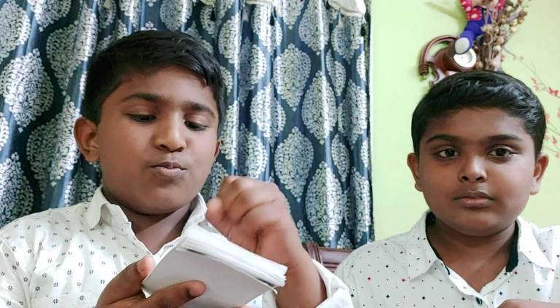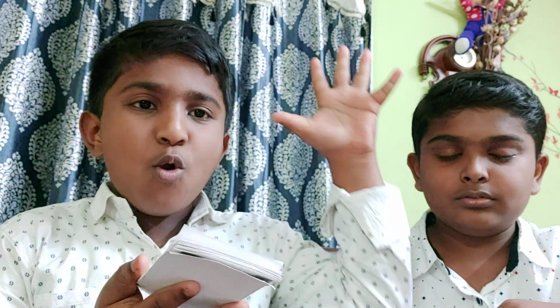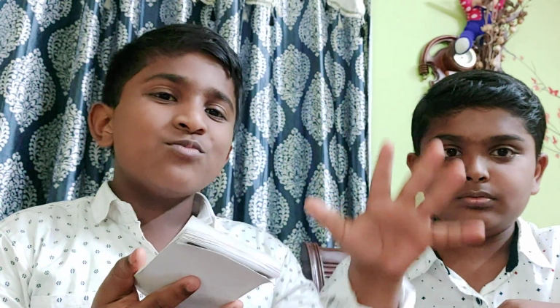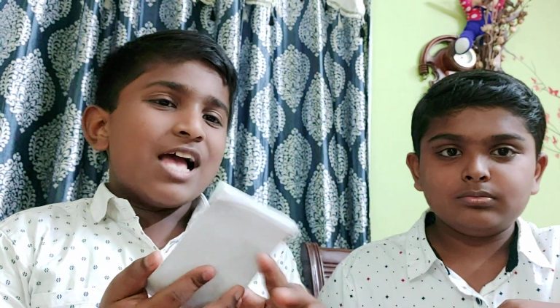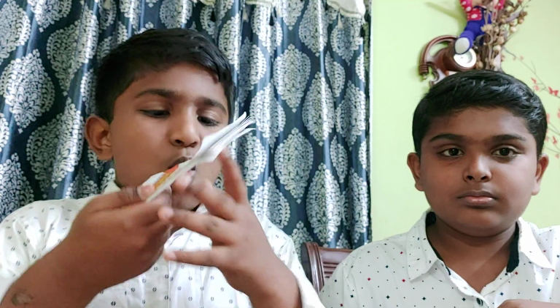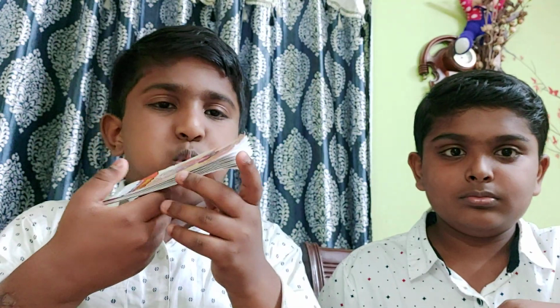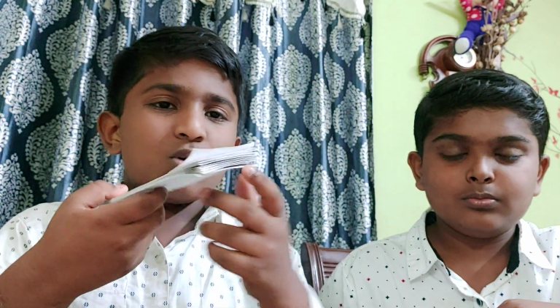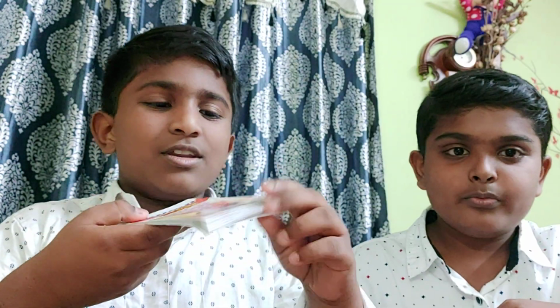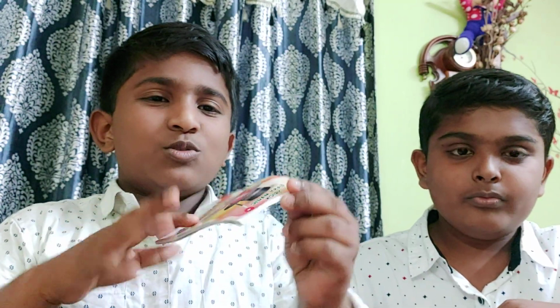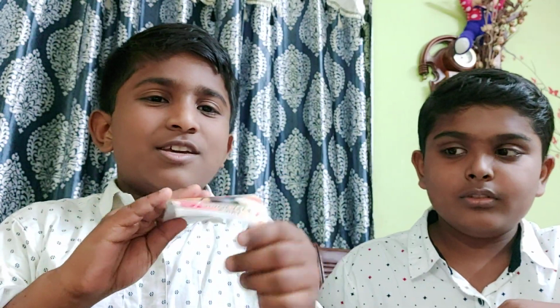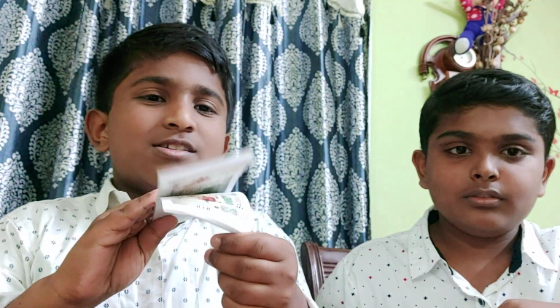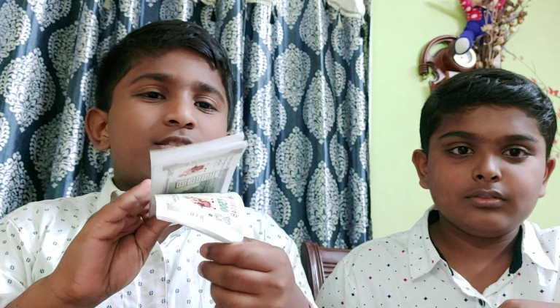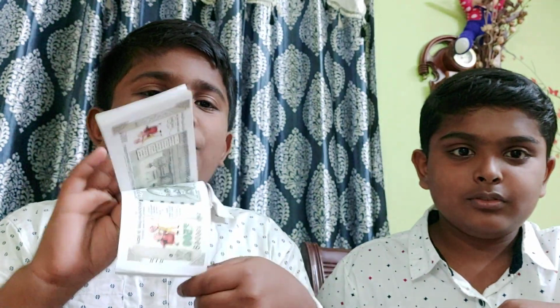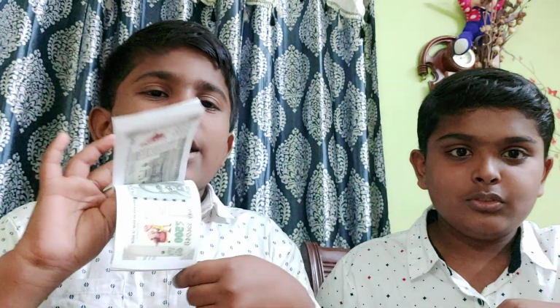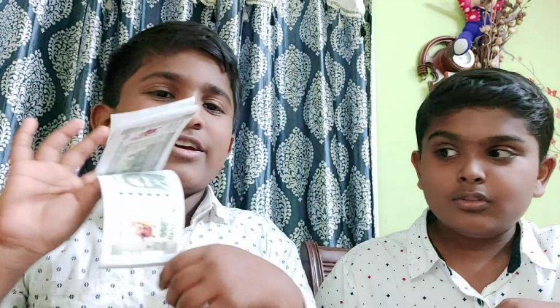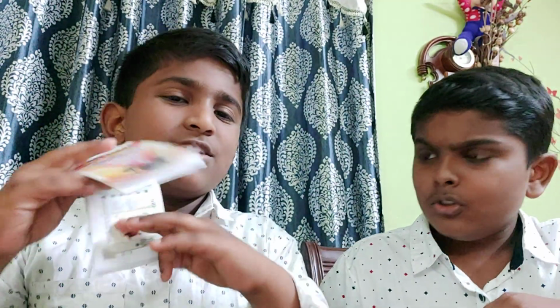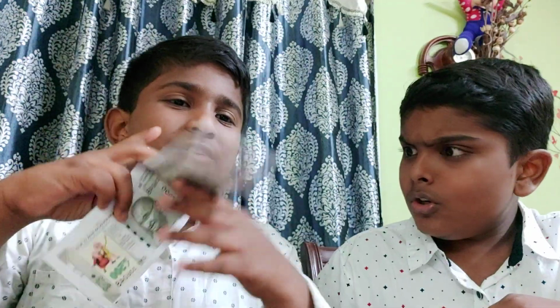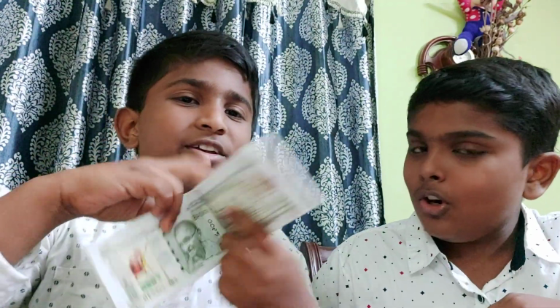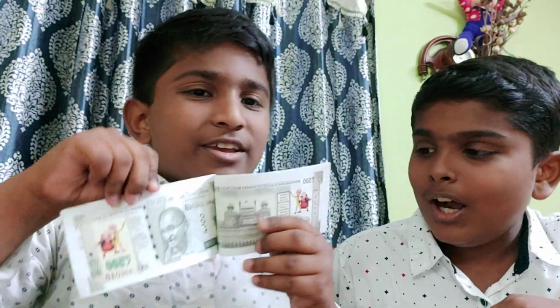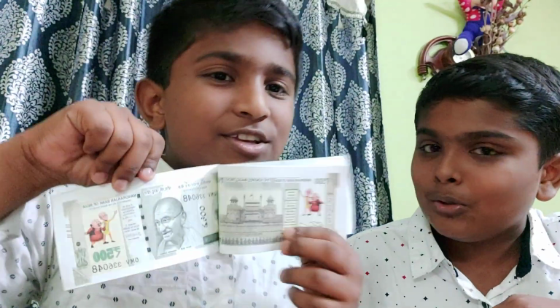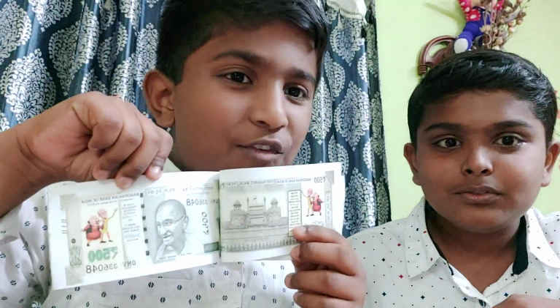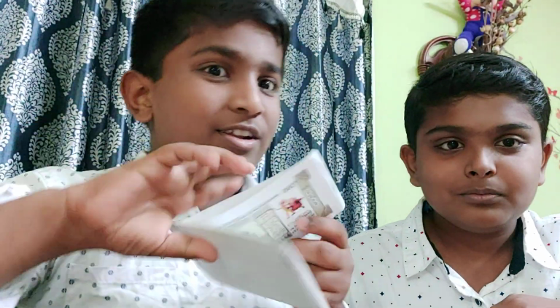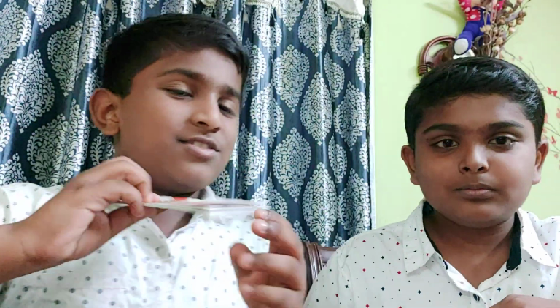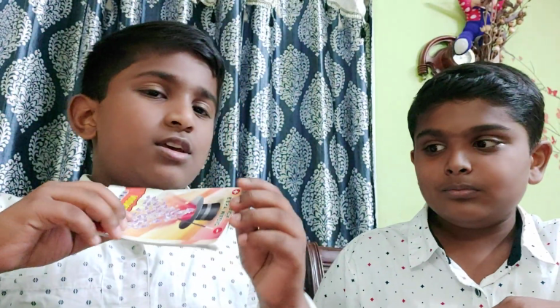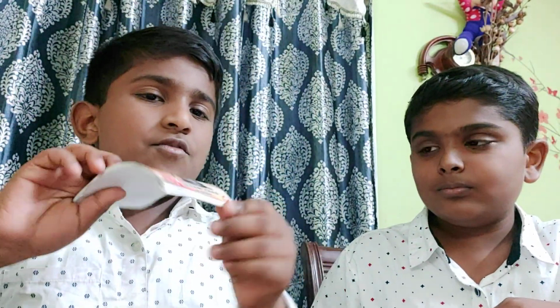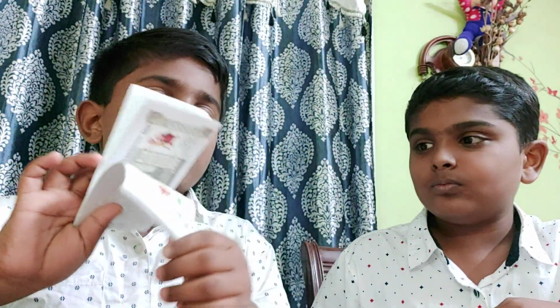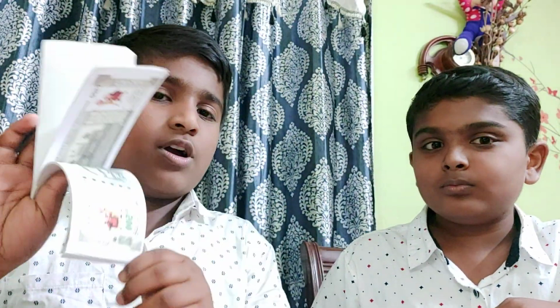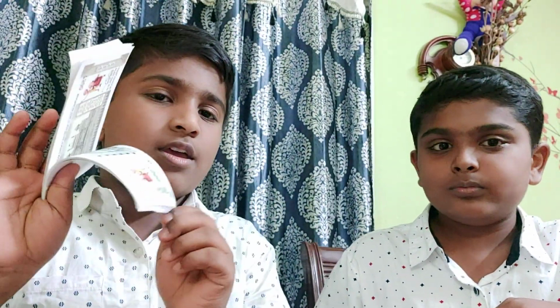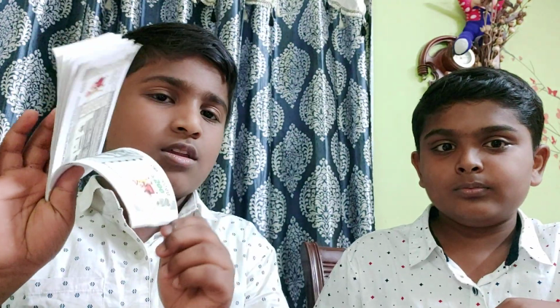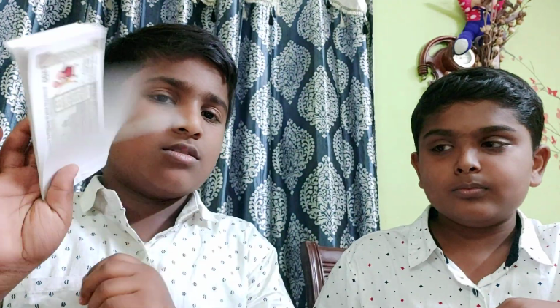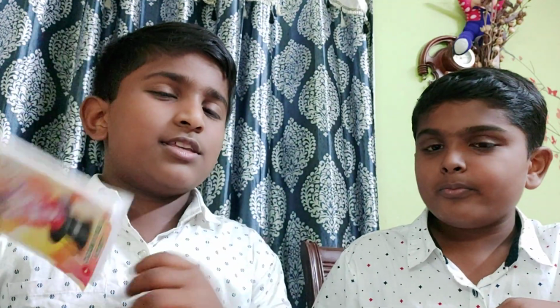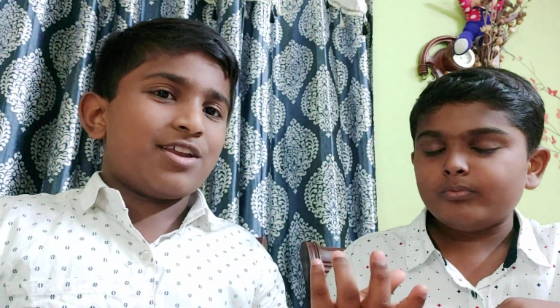Boom! Now see, it is a 500. Oh wow! It is a 500. I will show you again. See, it is a 500.